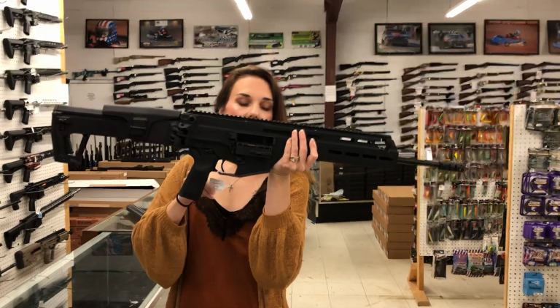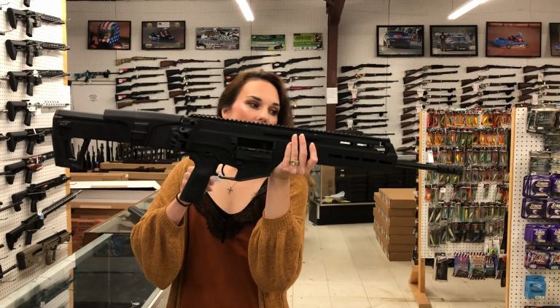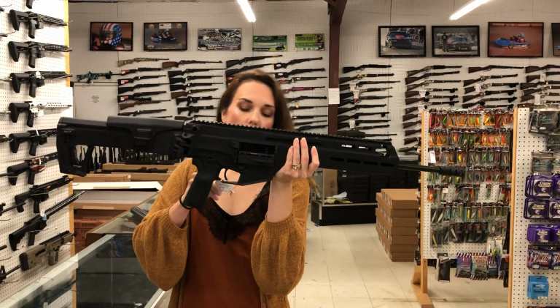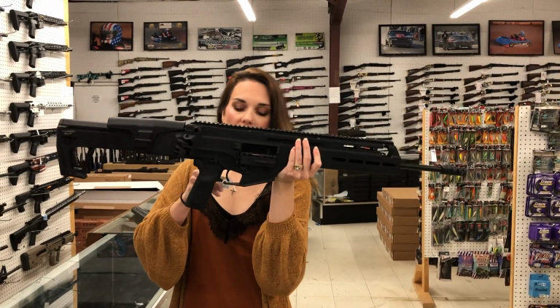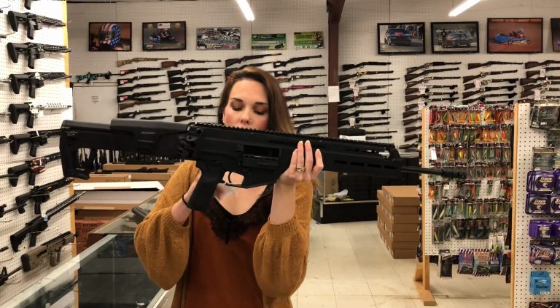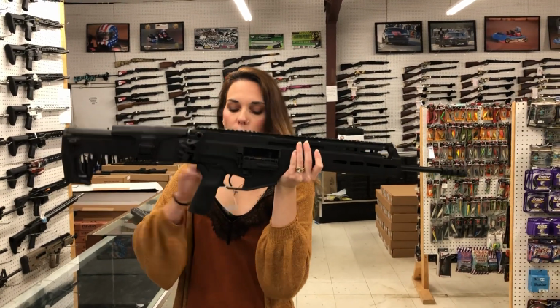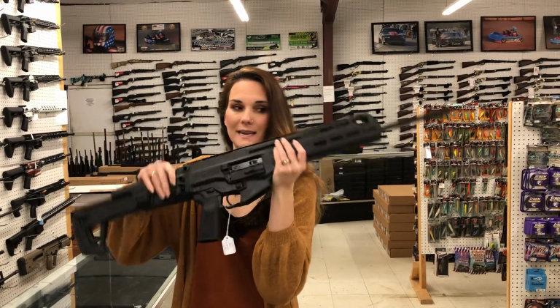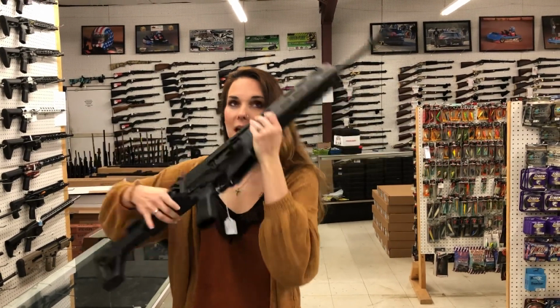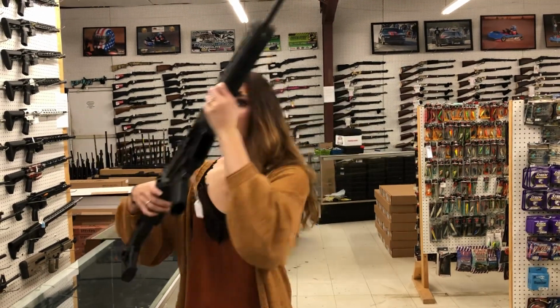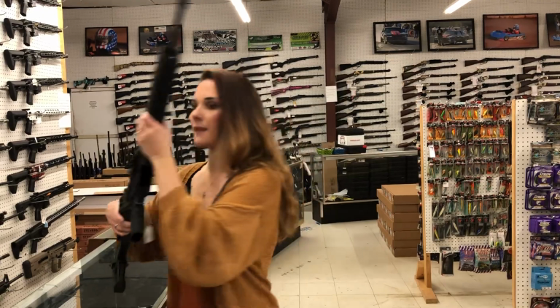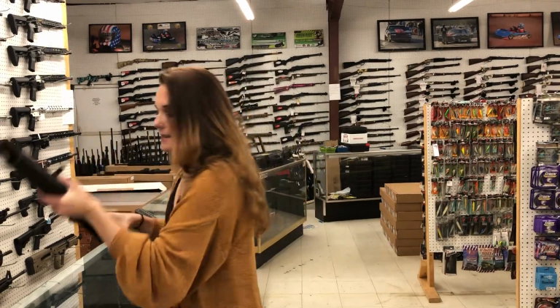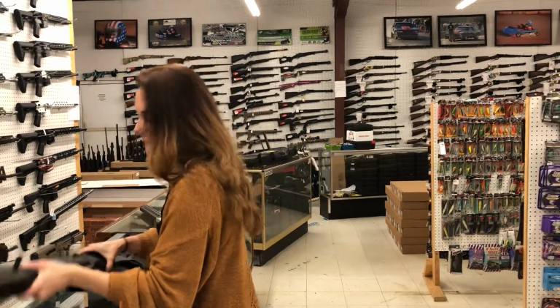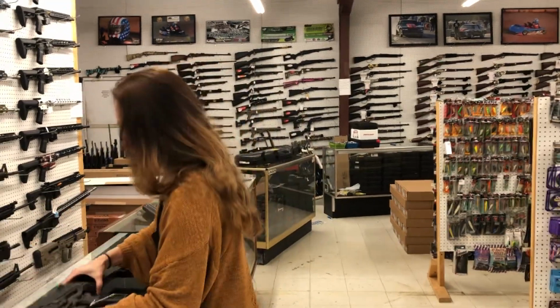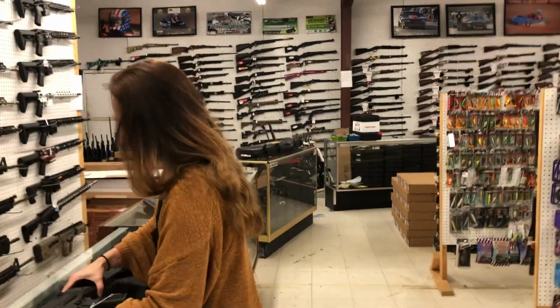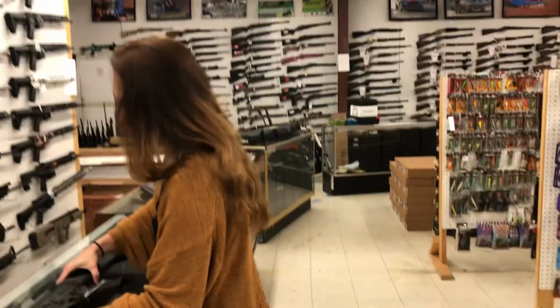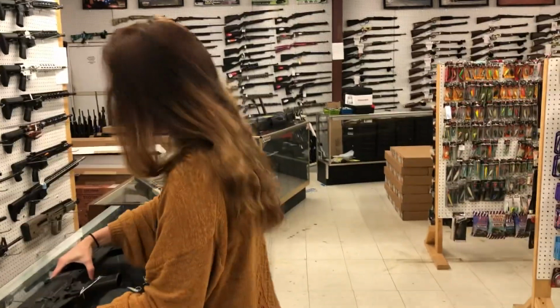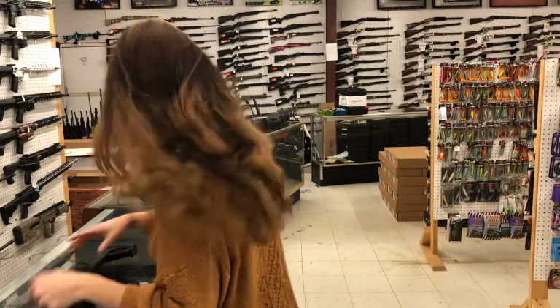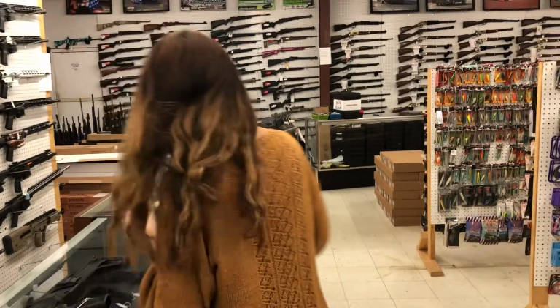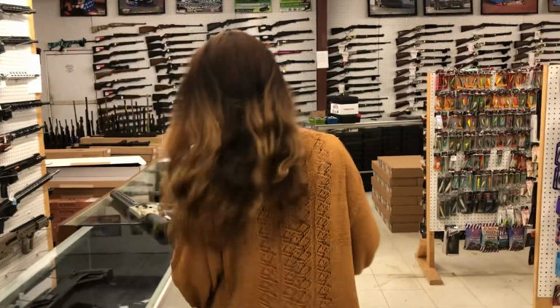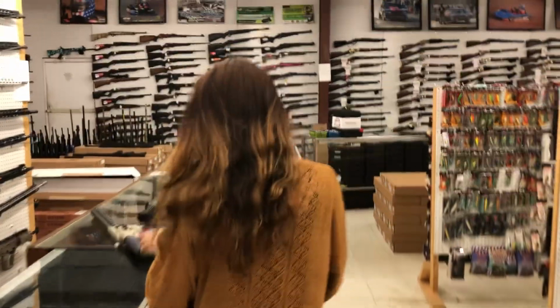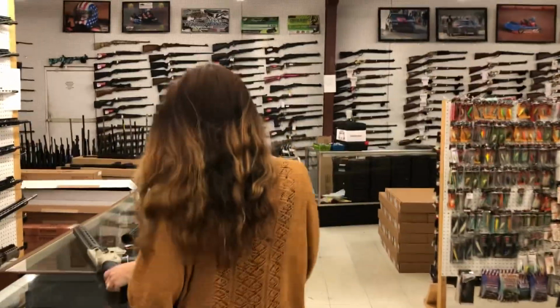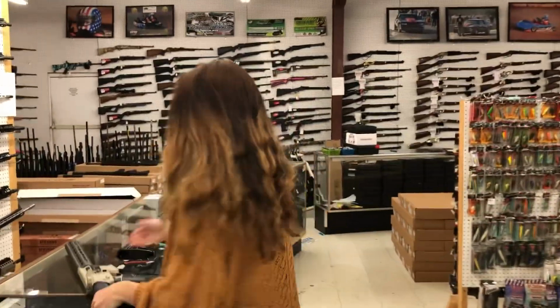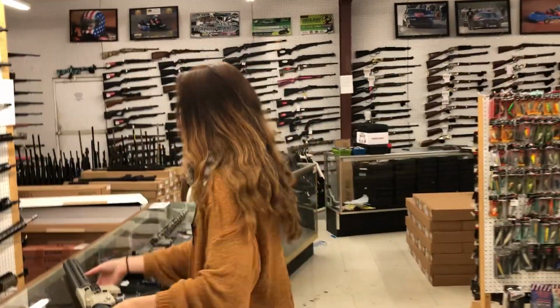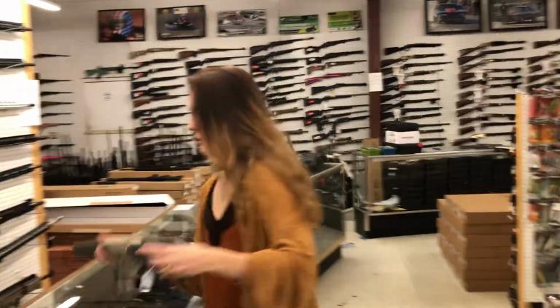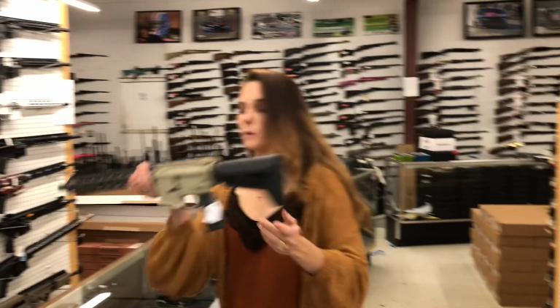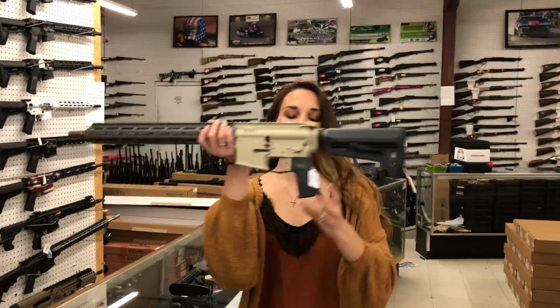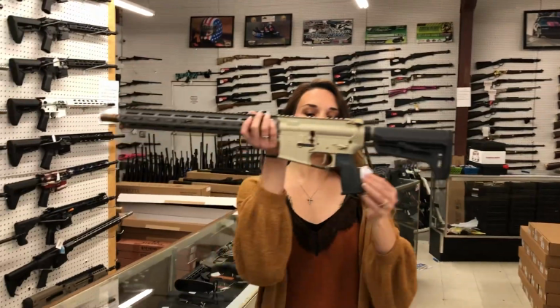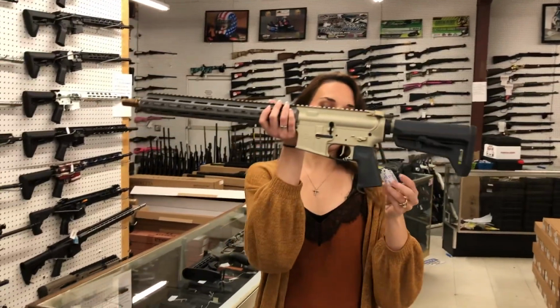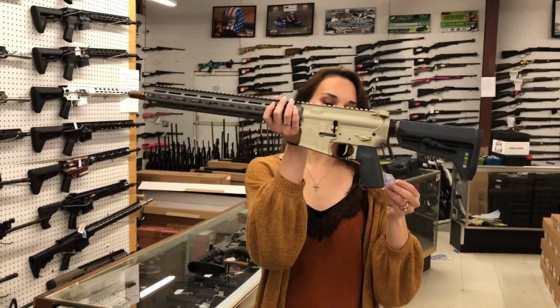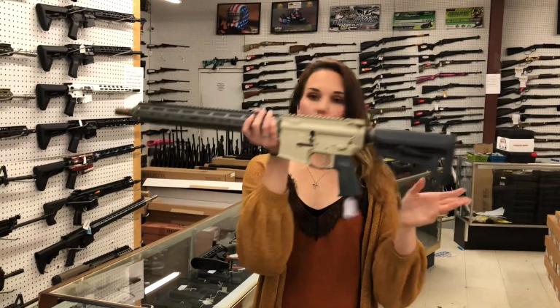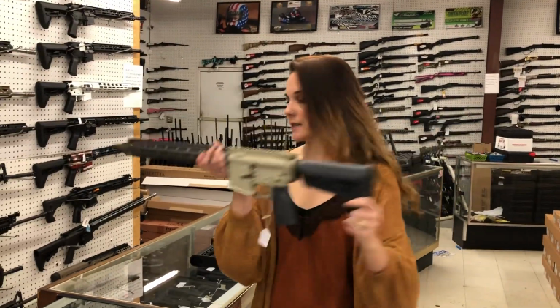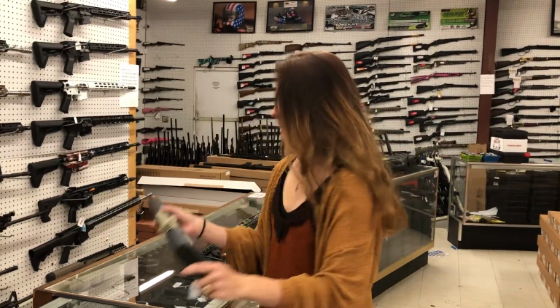IWI Carmel, $1,475 — that is a 556. Q Sugar Weasel in 556, $1,315.